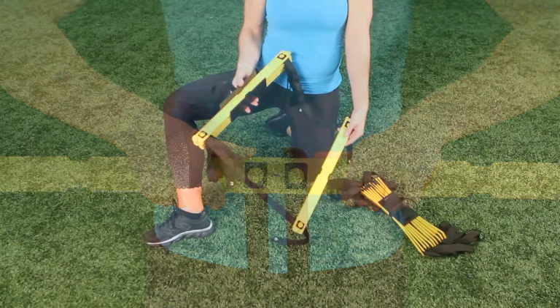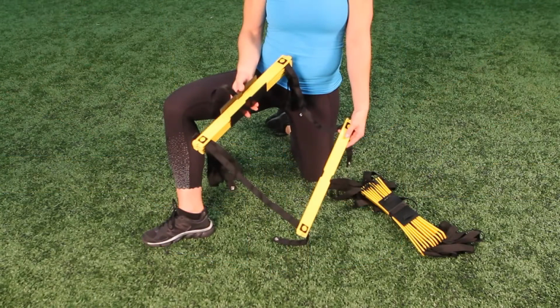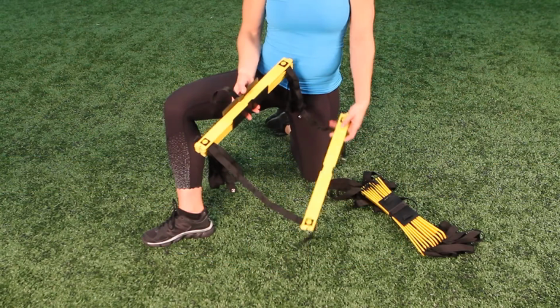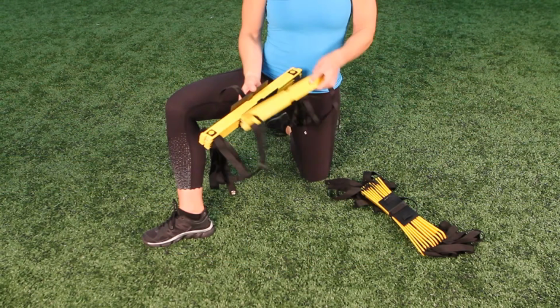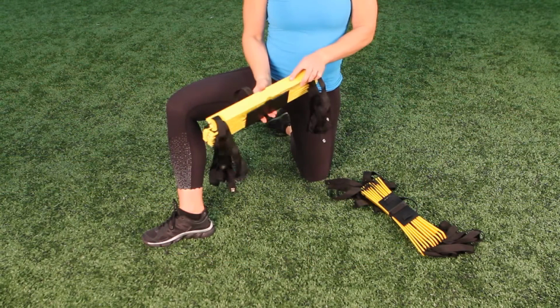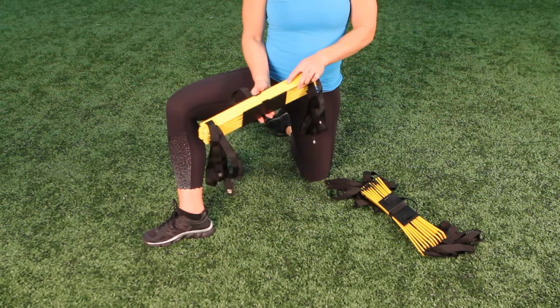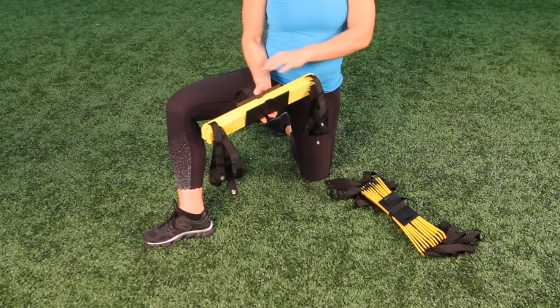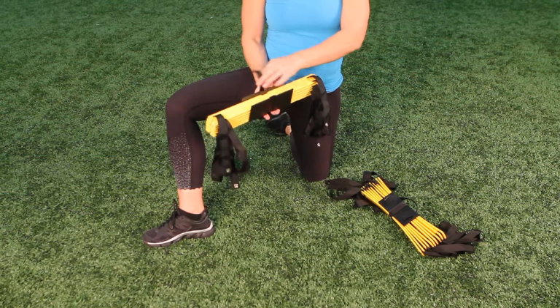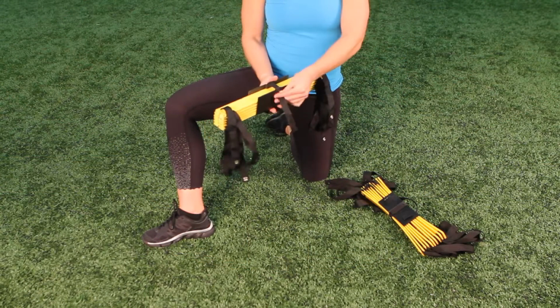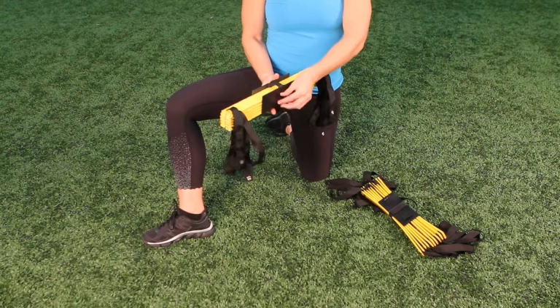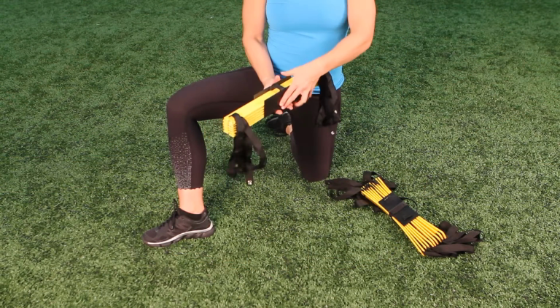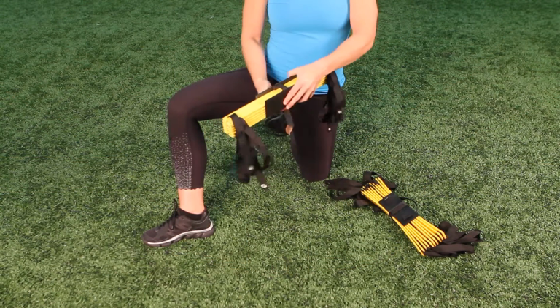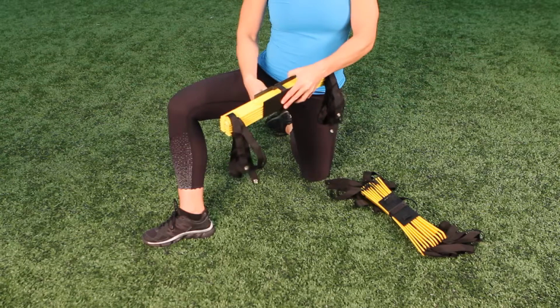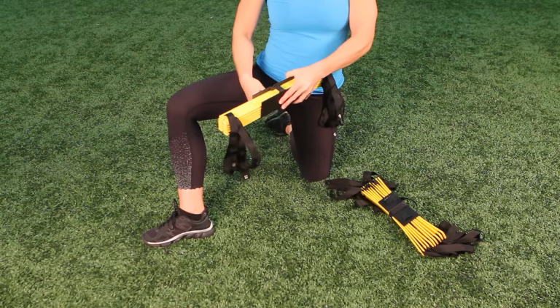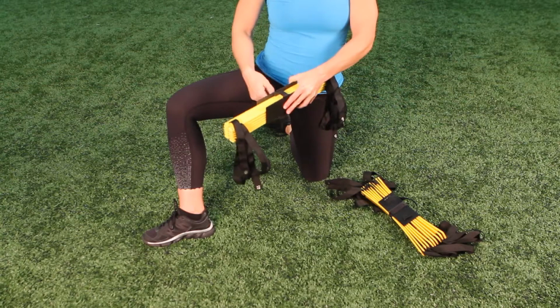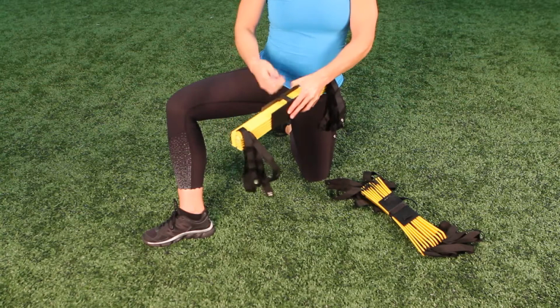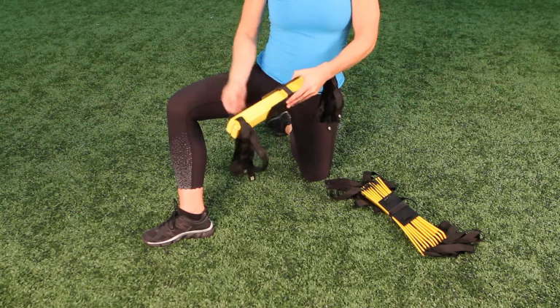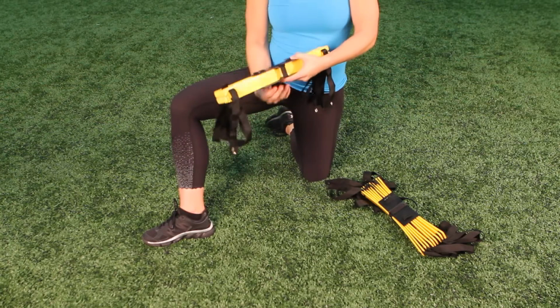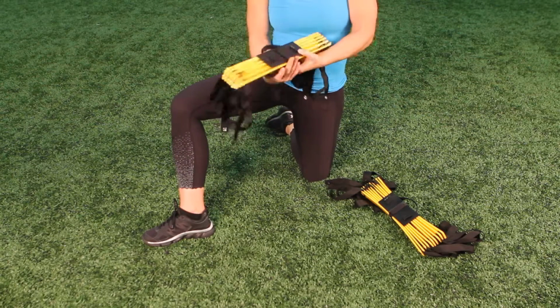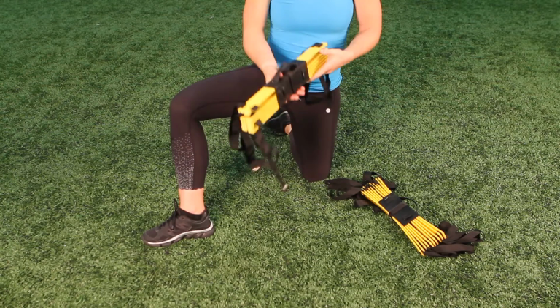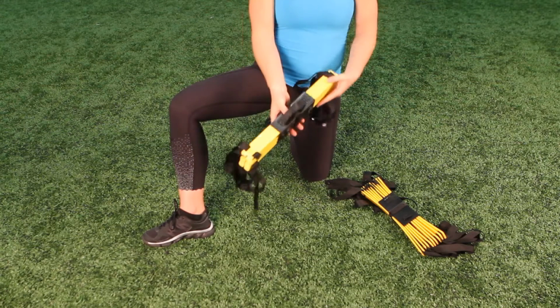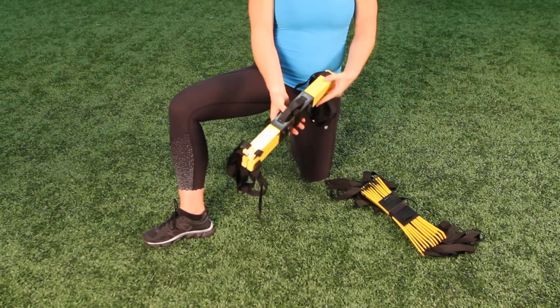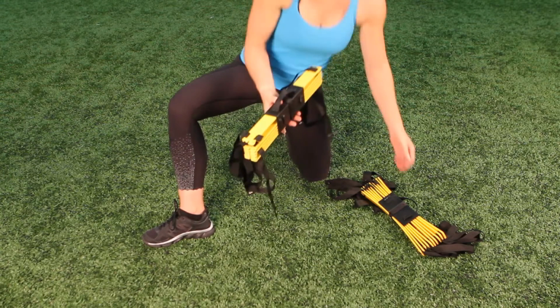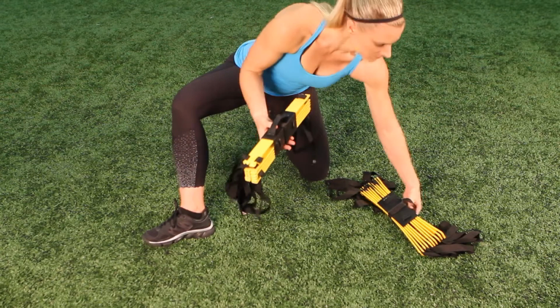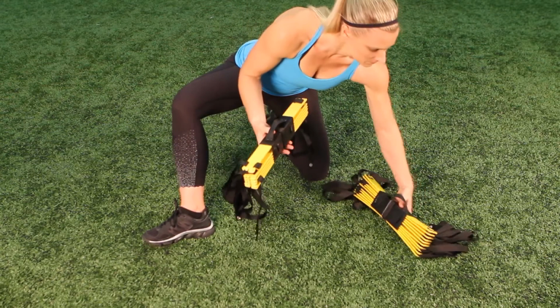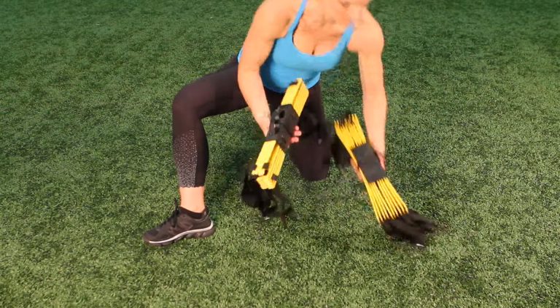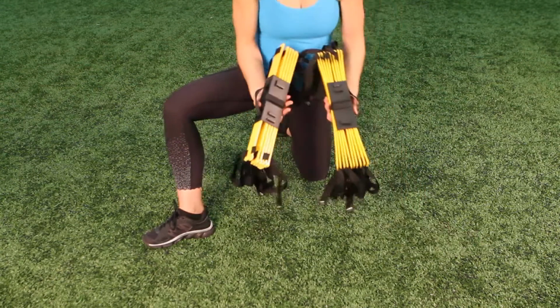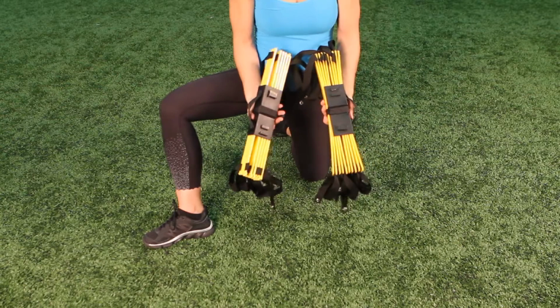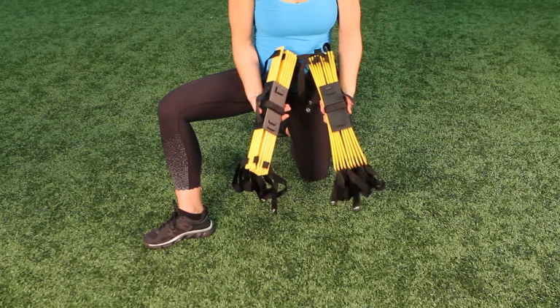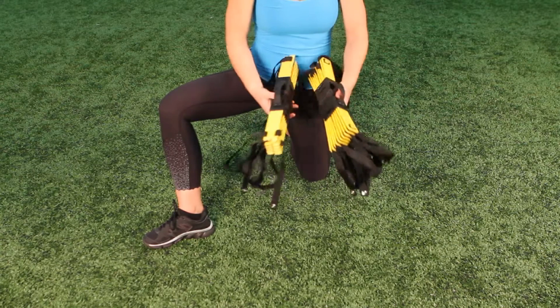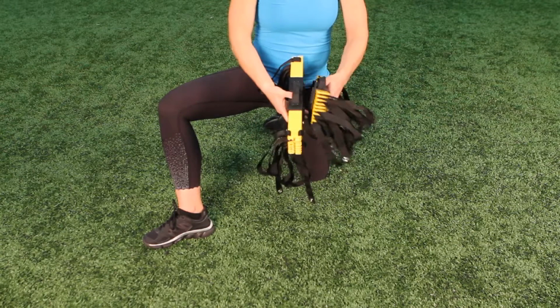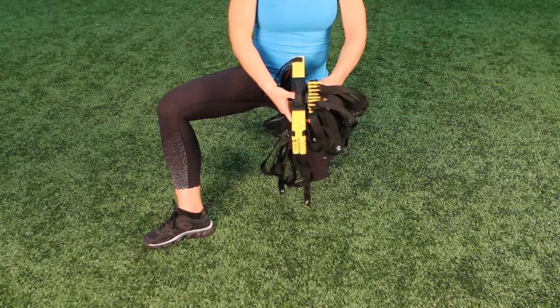To store the ladder, align each rung into the organizer and fasten it closed. If you have more than one 15-foot ladder, you can twist clockwise and connect two organizers together for easy transportation and storage.